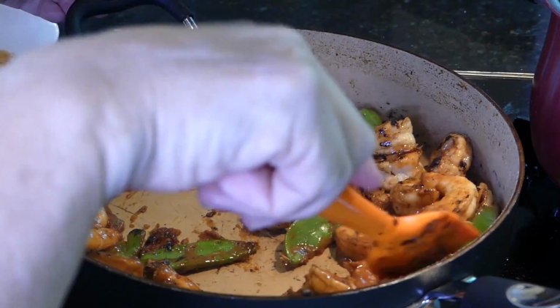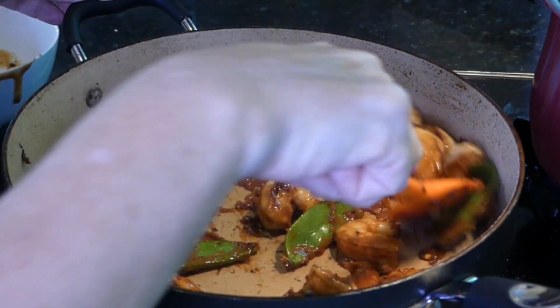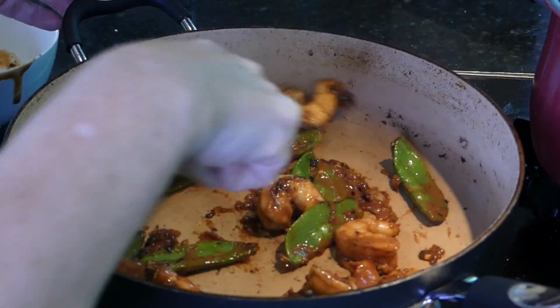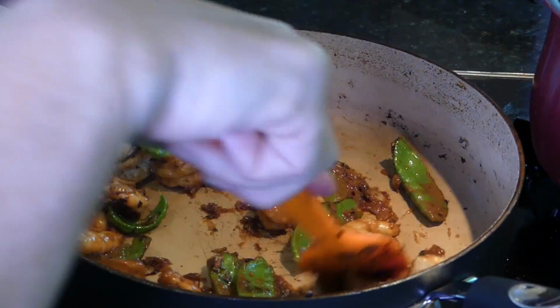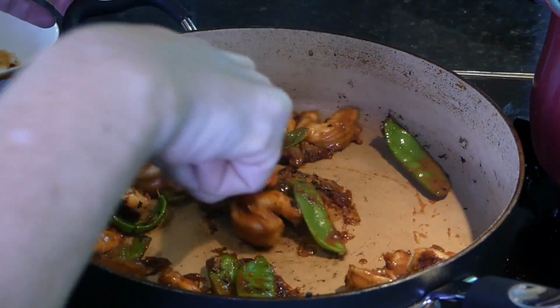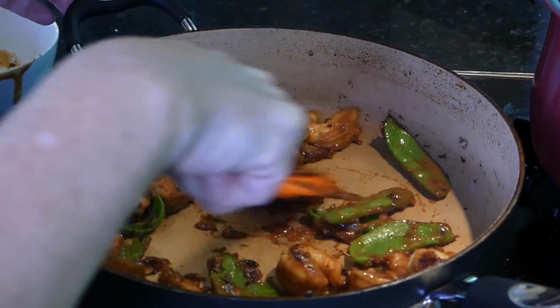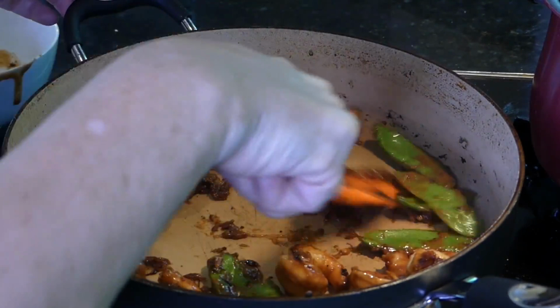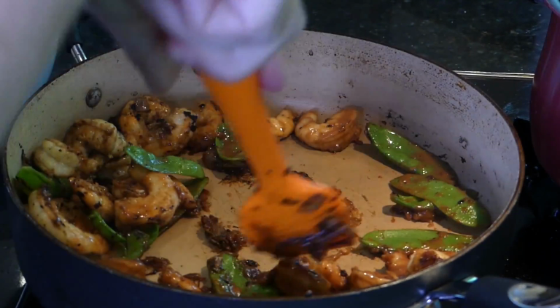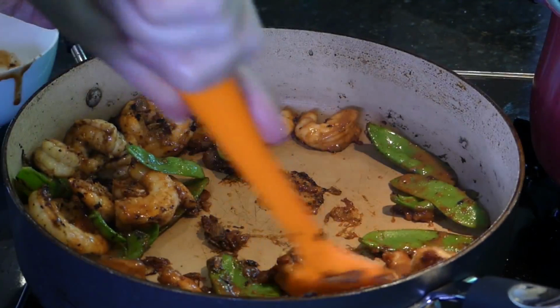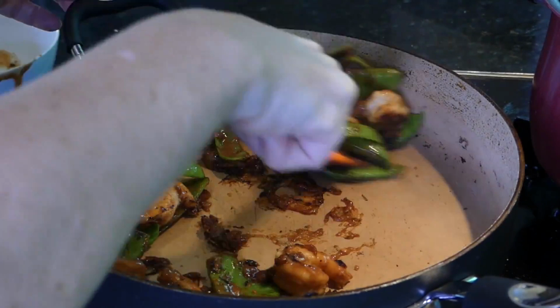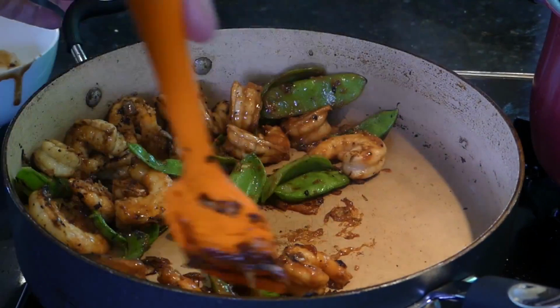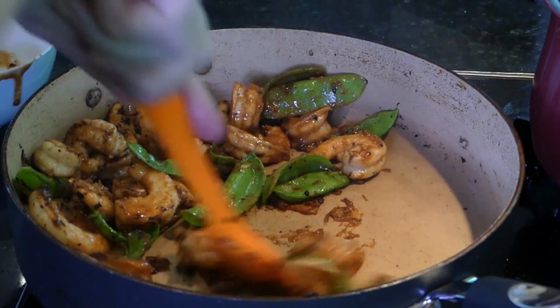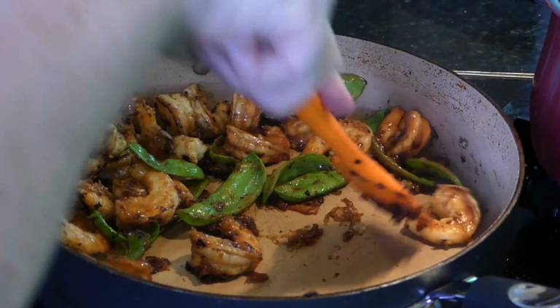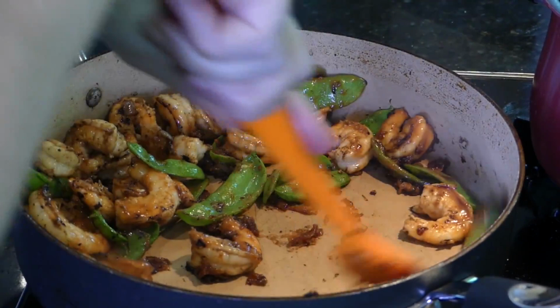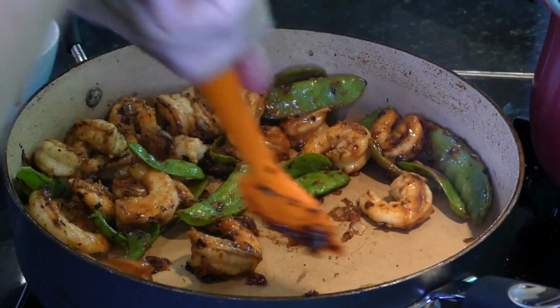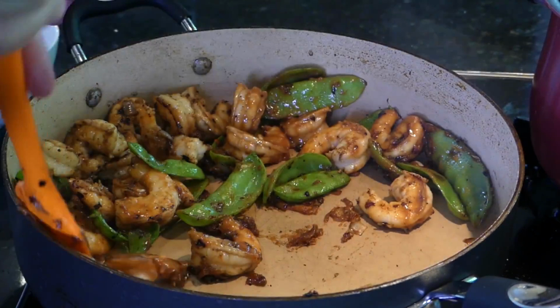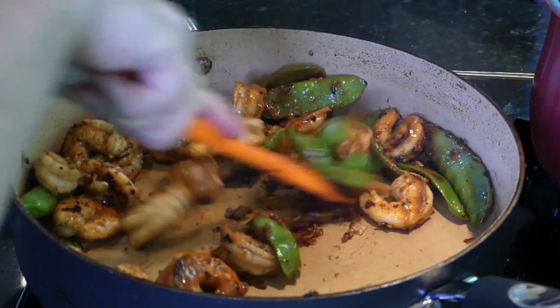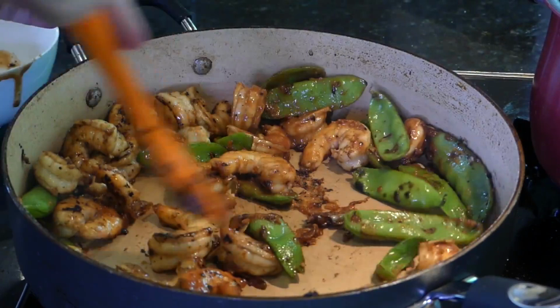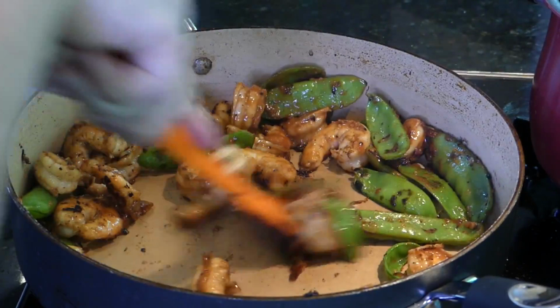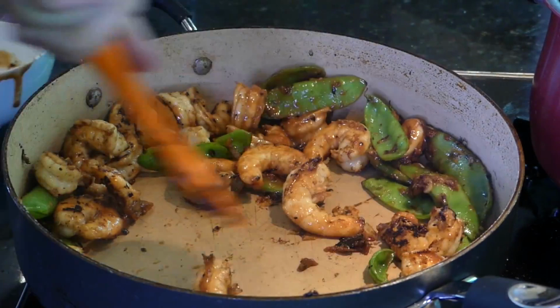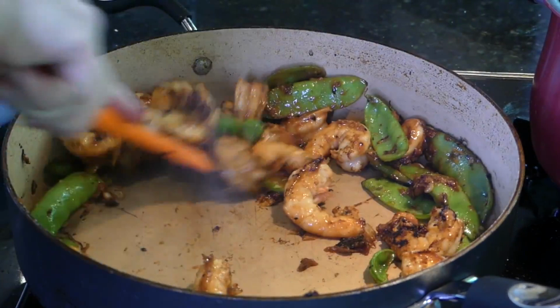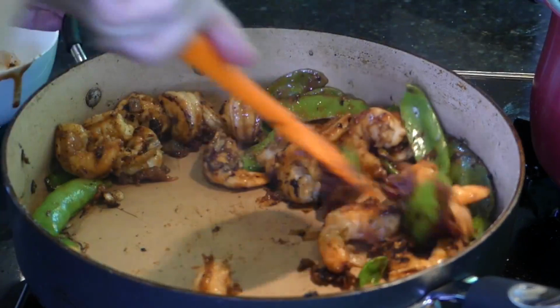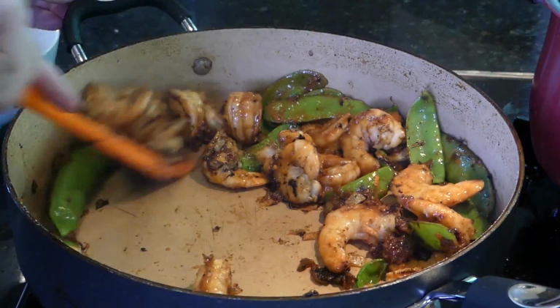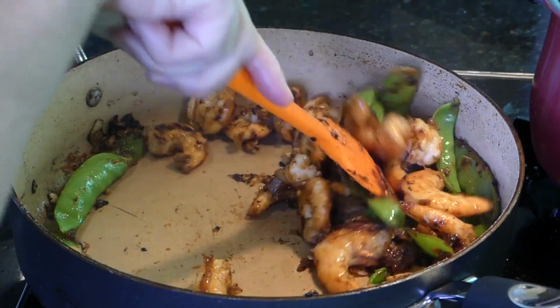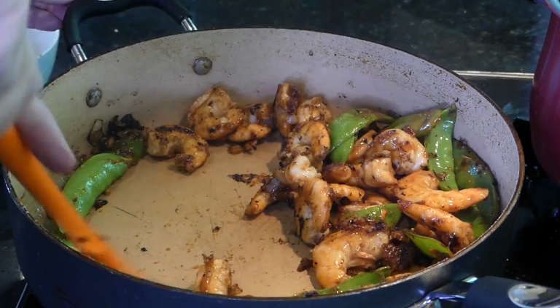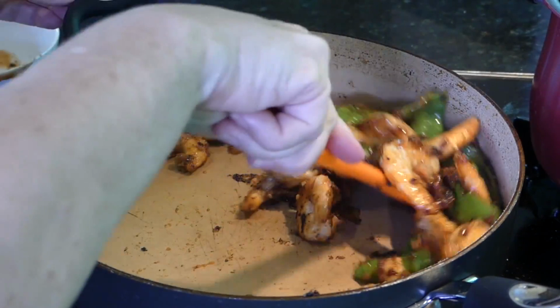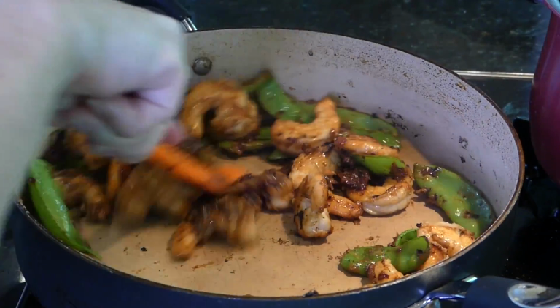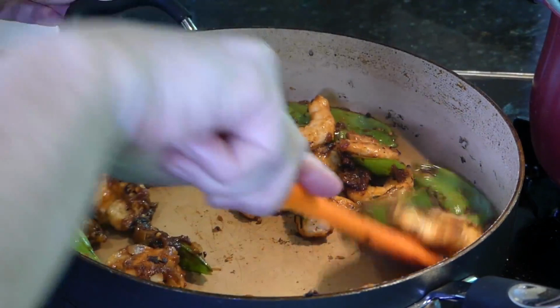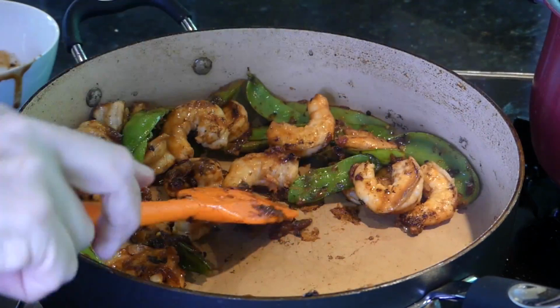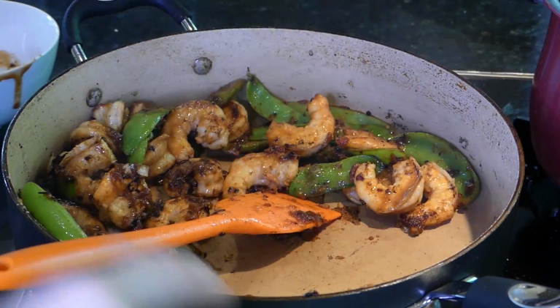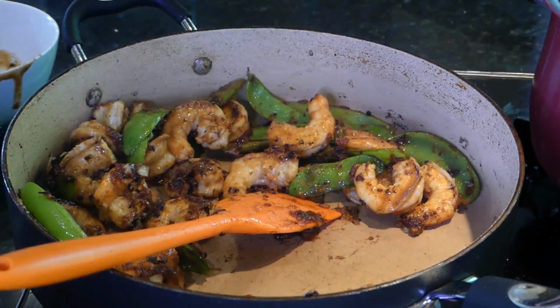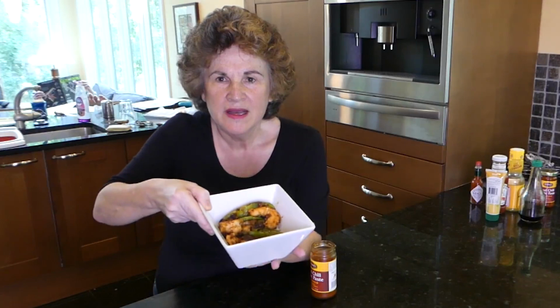As you can see, that was a timer for the rice — so this is ready to serve.